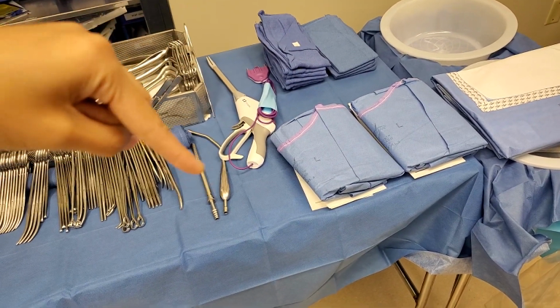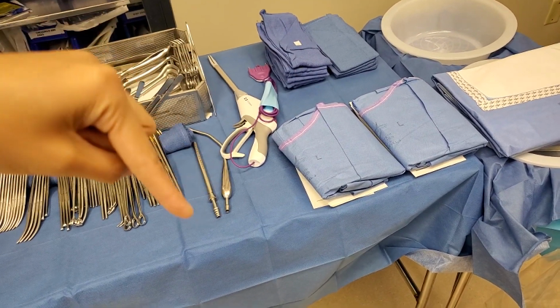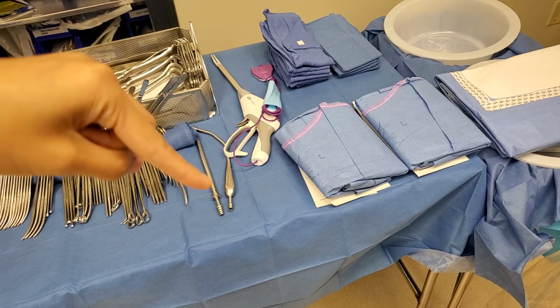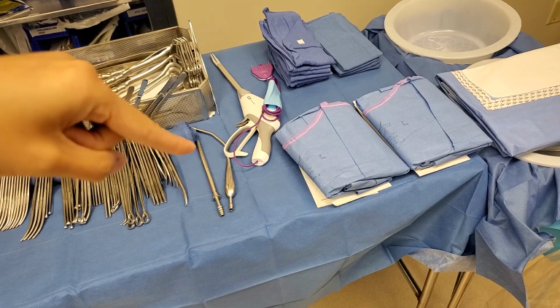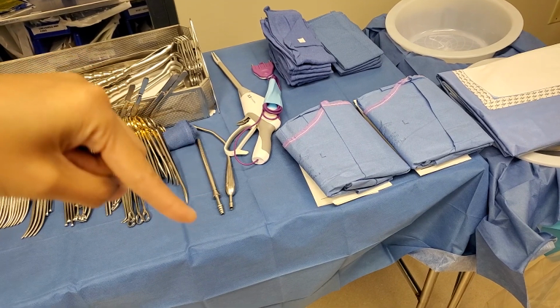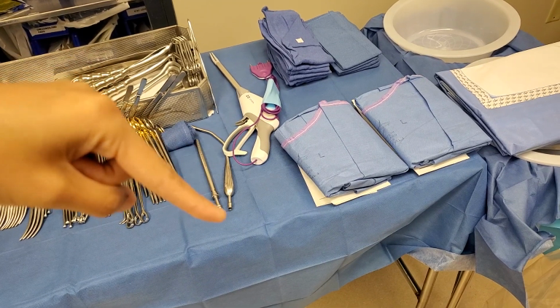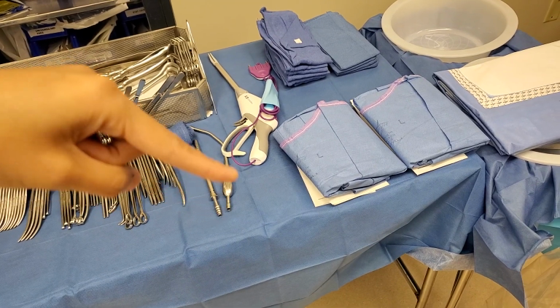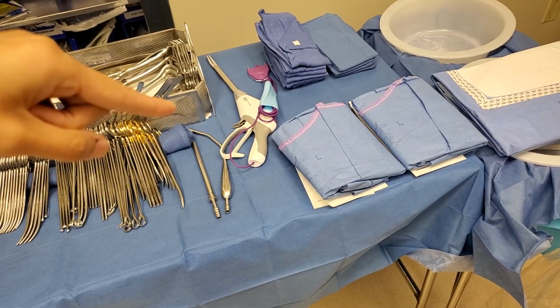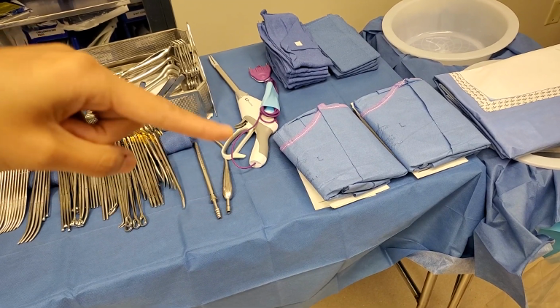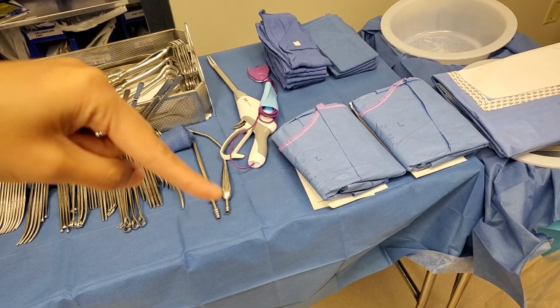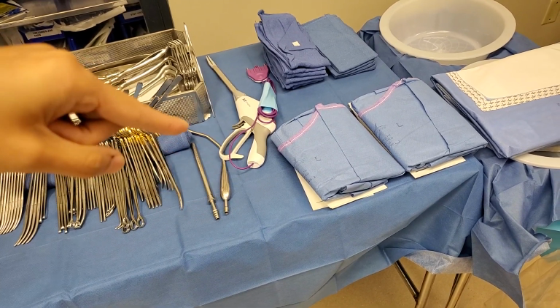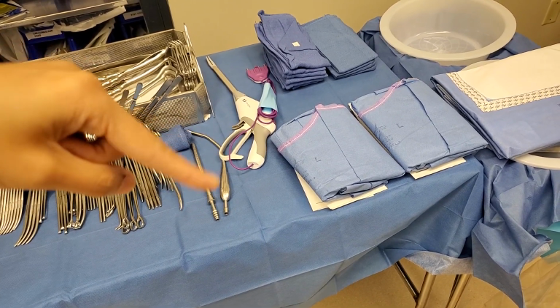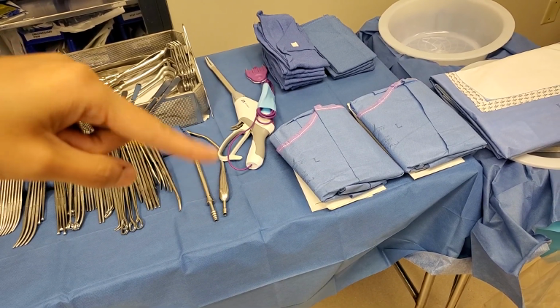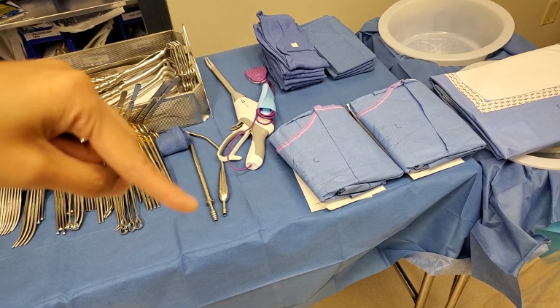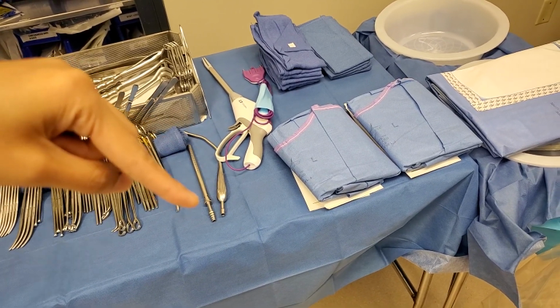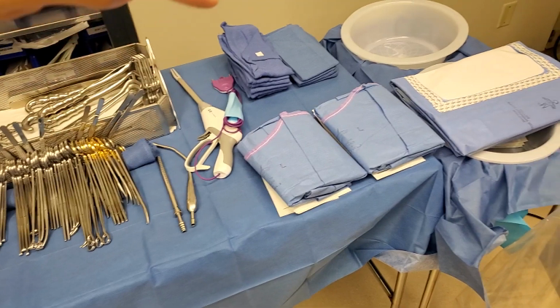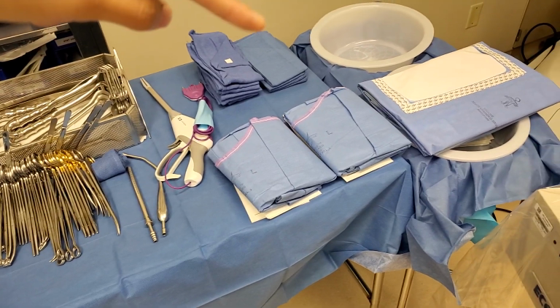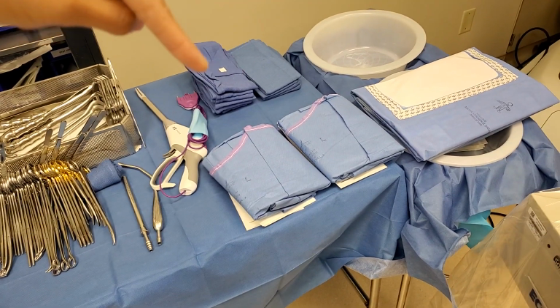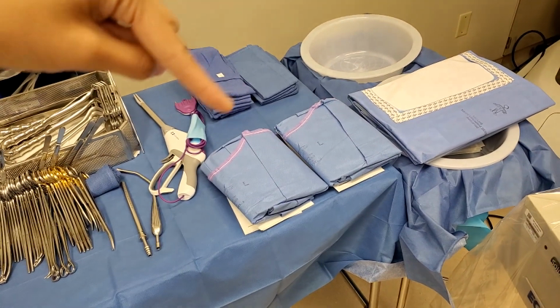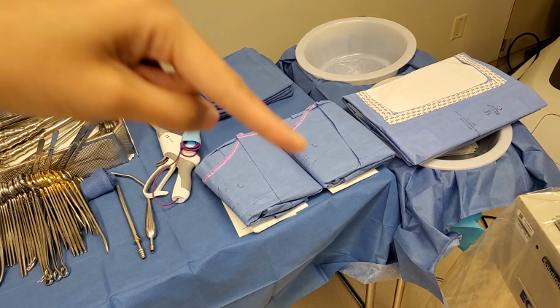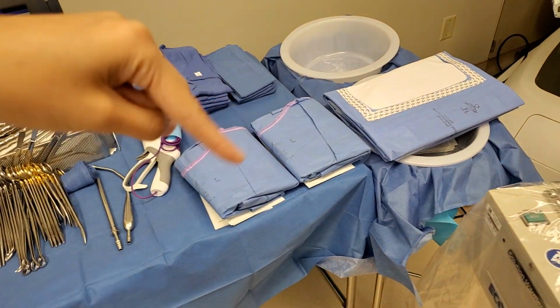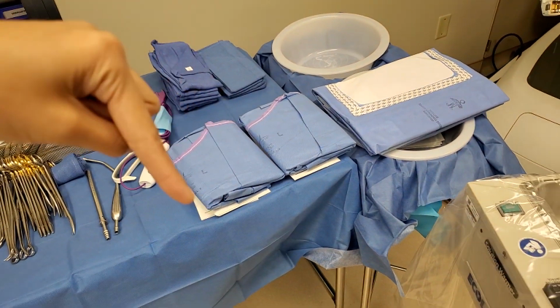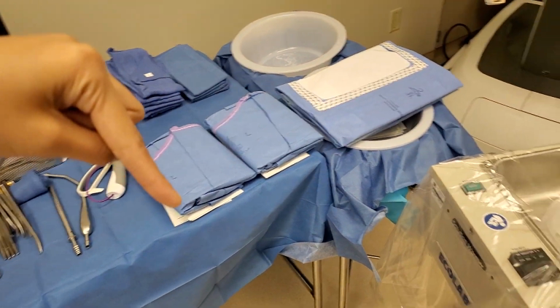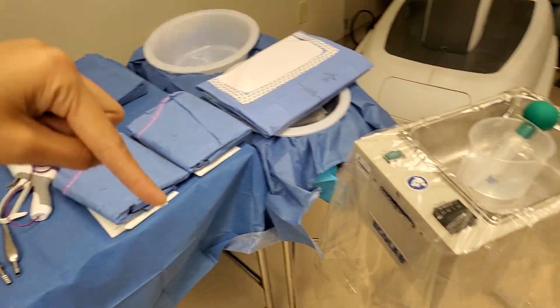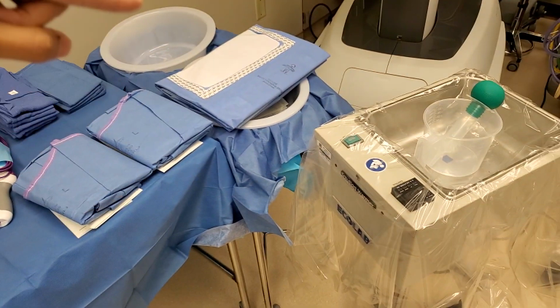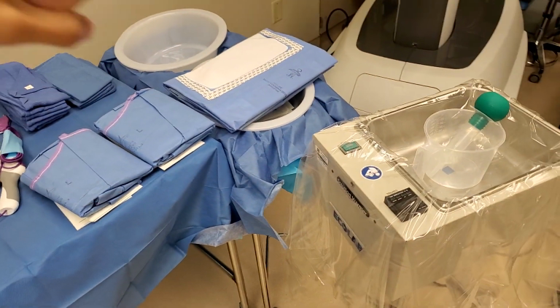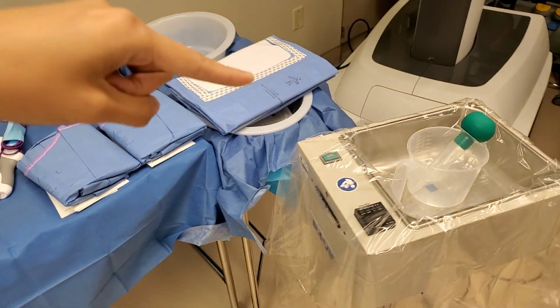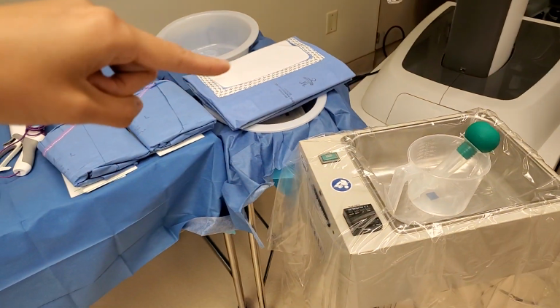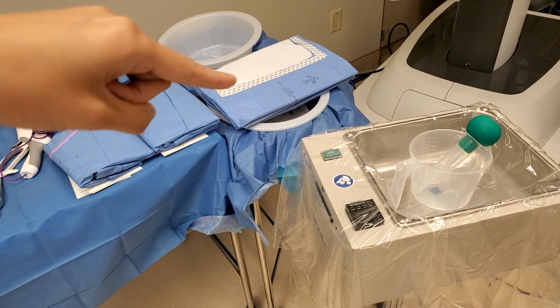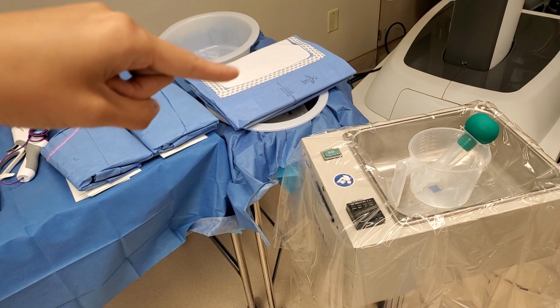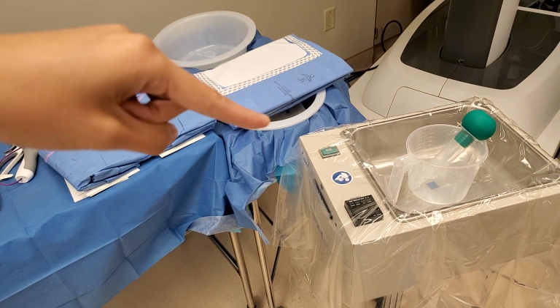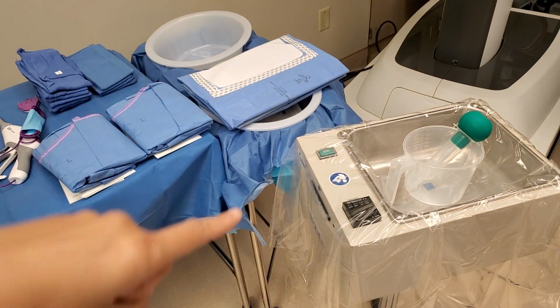The suctions — this is a pull suction and this is a Yankauer but just the metal version. Her towels, her gowns, and it looks like her drape is there.